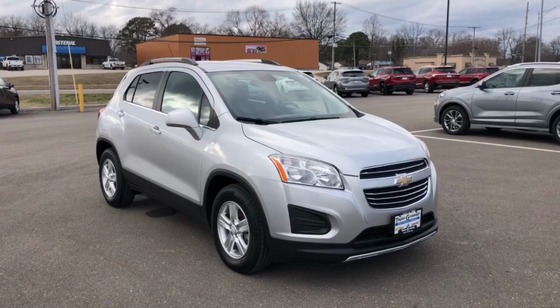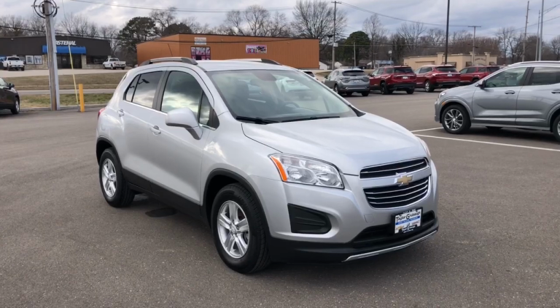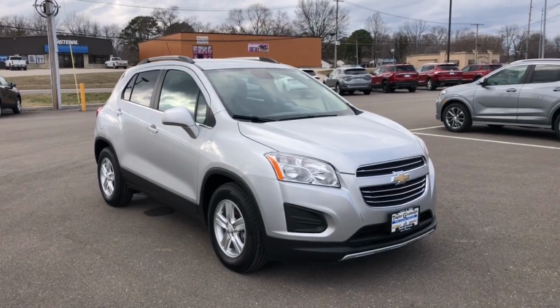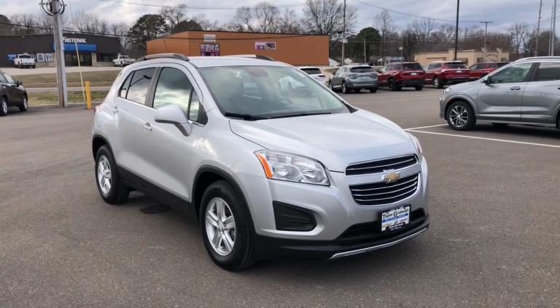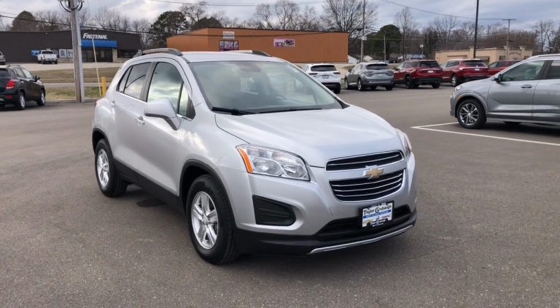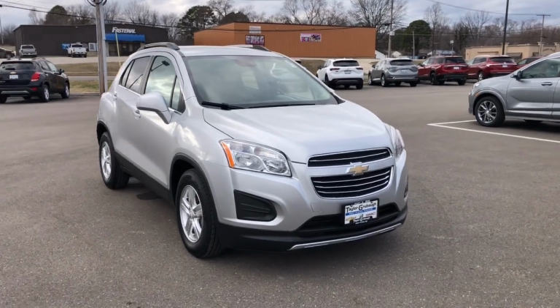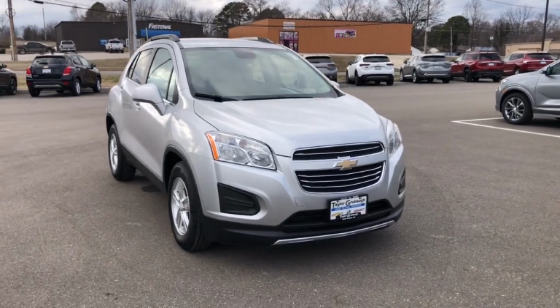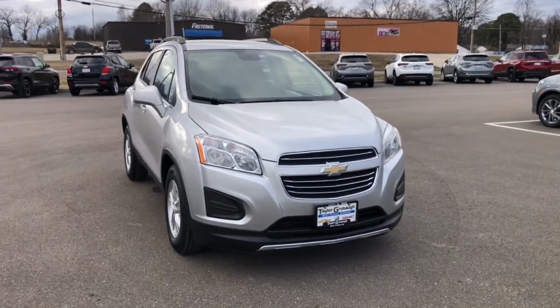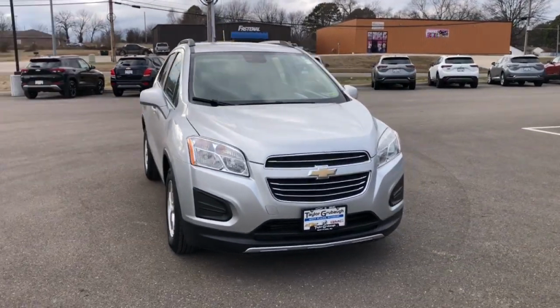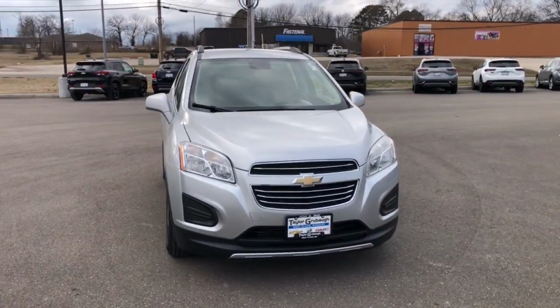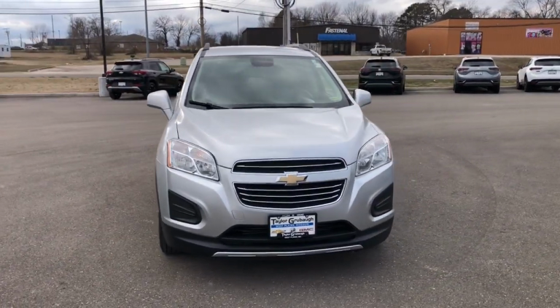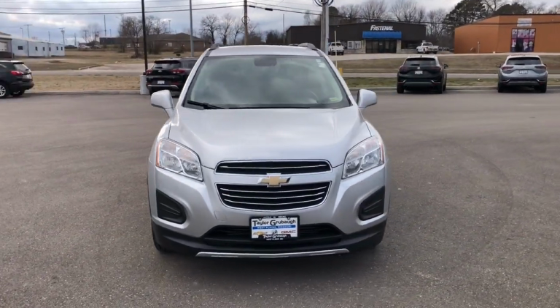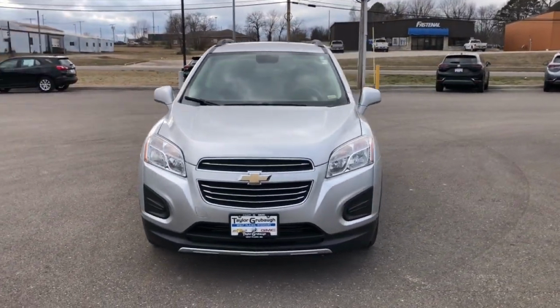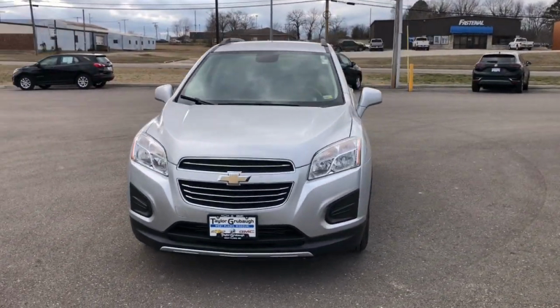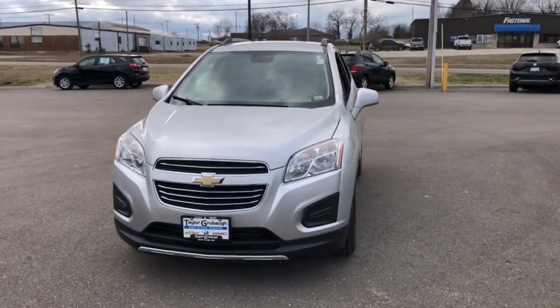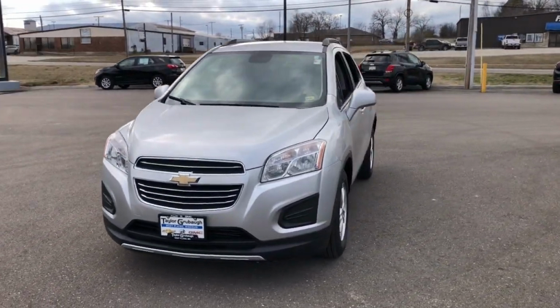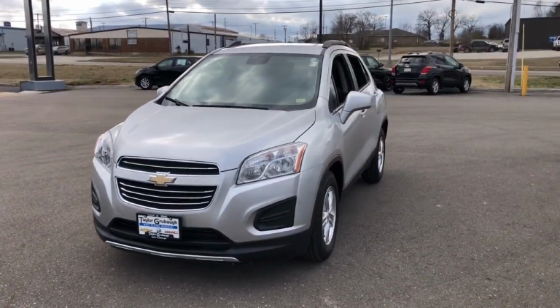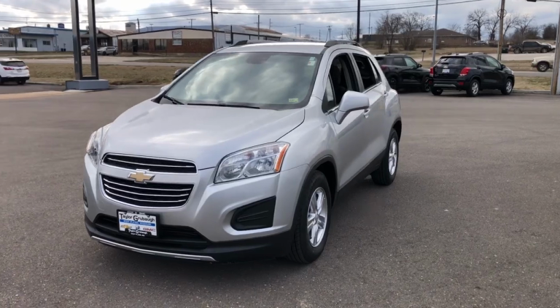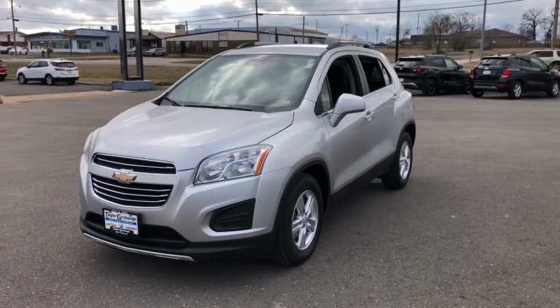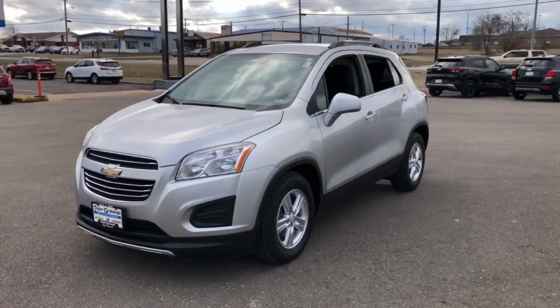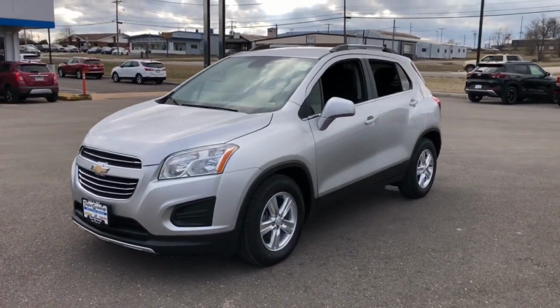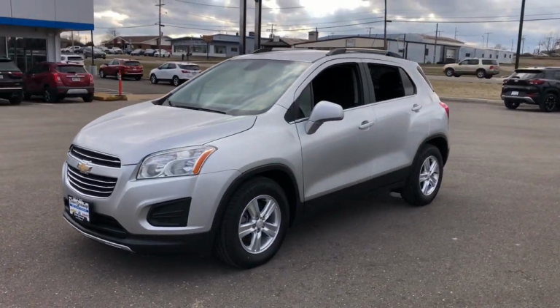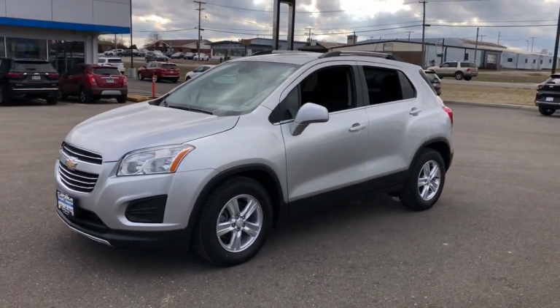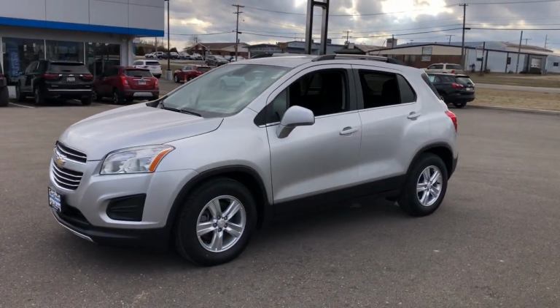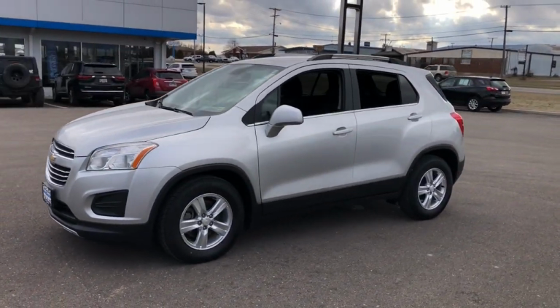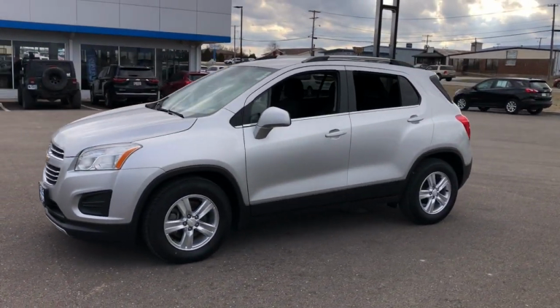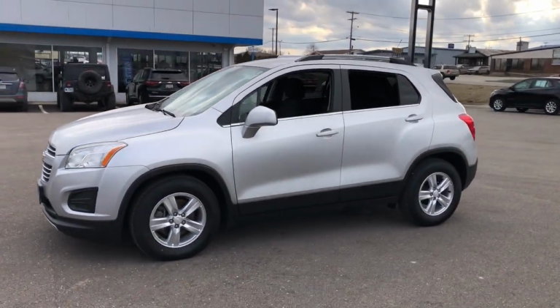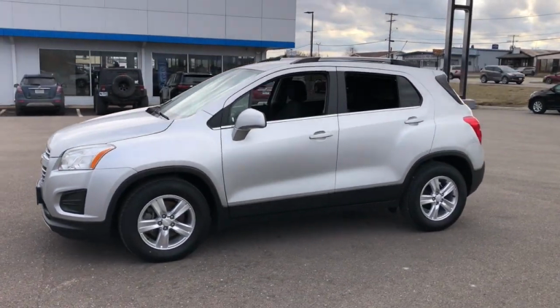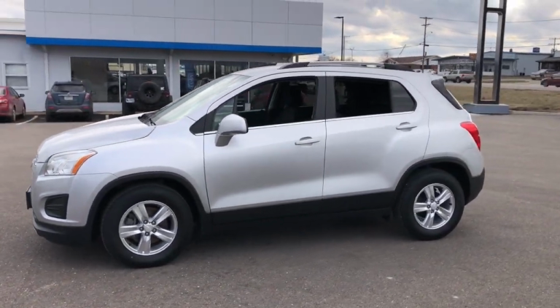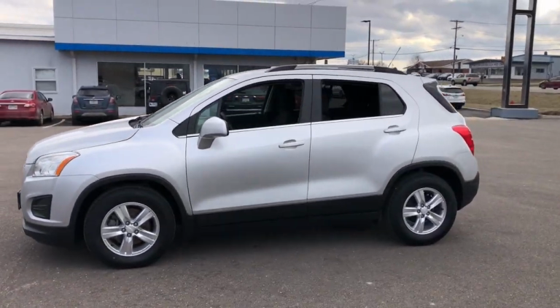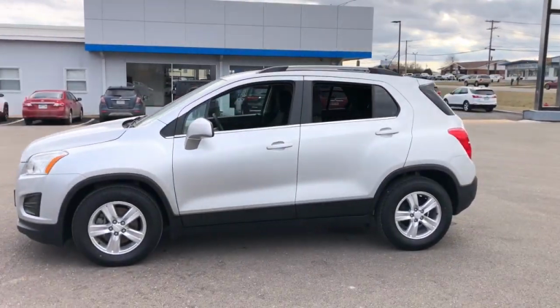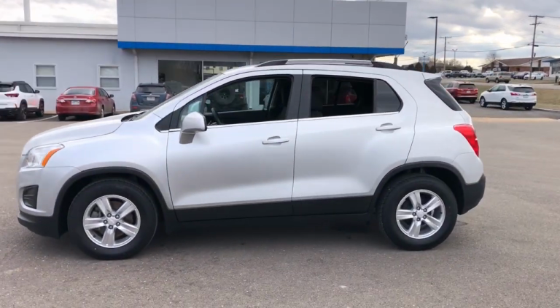You're gonna love the 2016 Chevrolet Trax. With less than 30,000 miles on the odometer, this vehicle provides excellent value.